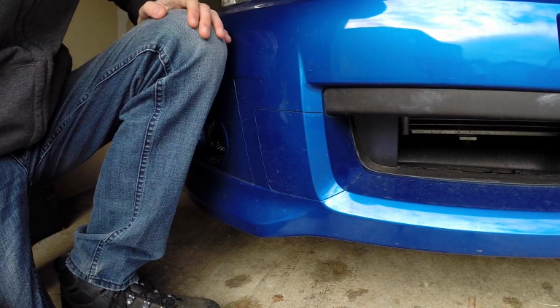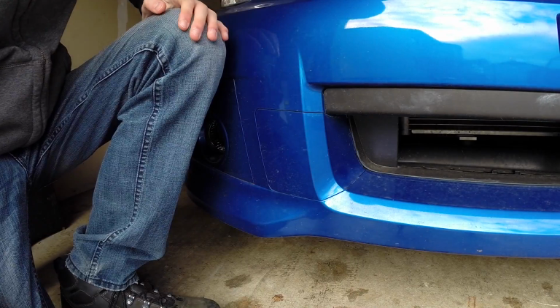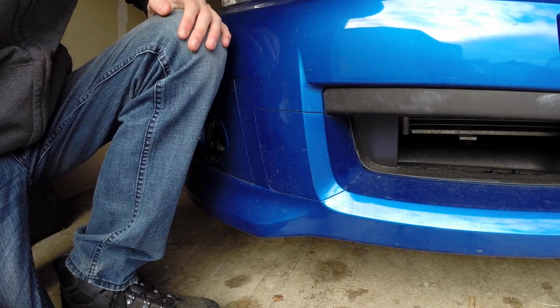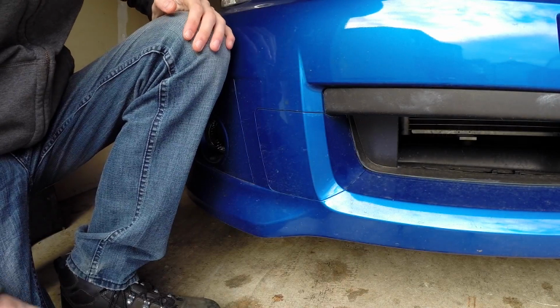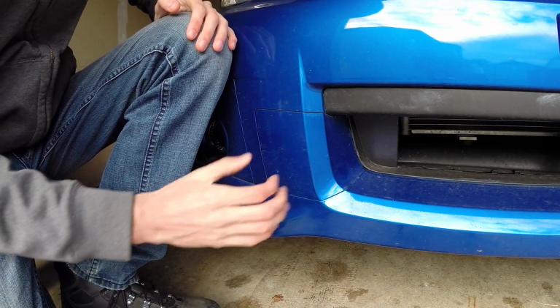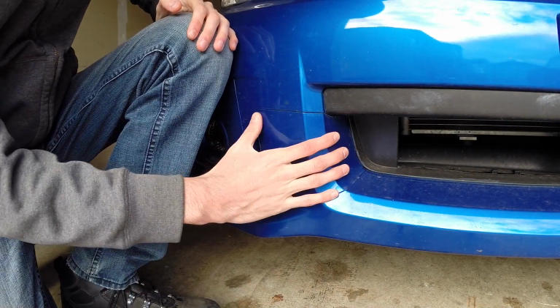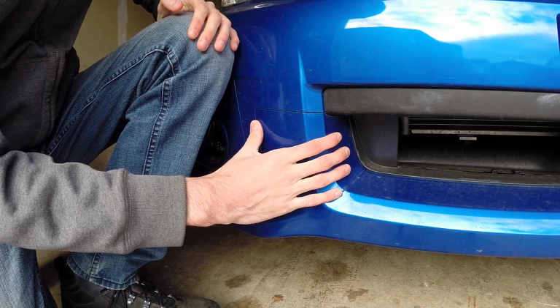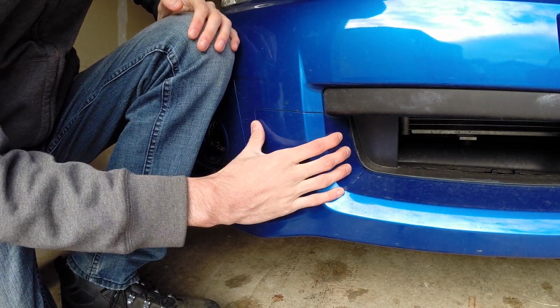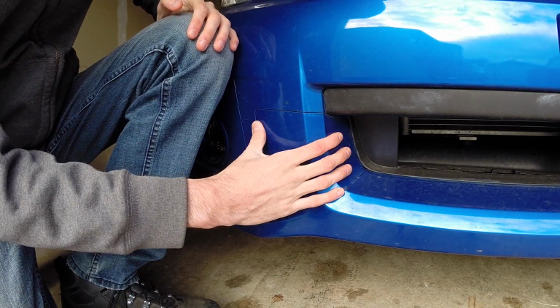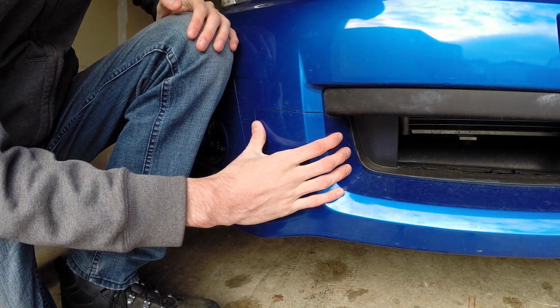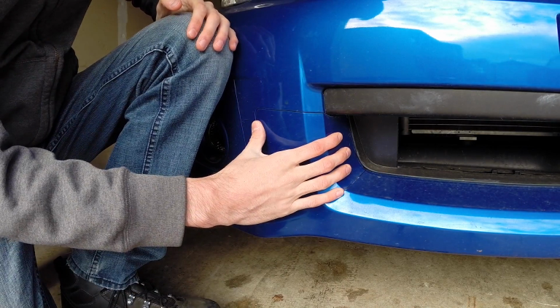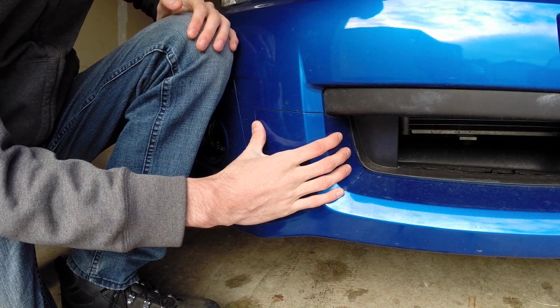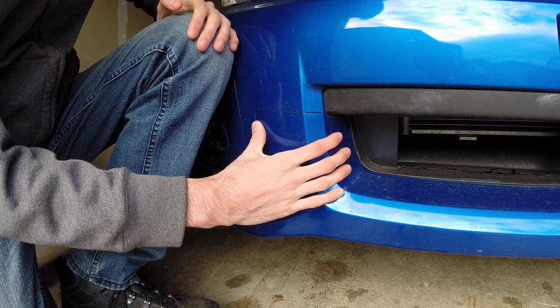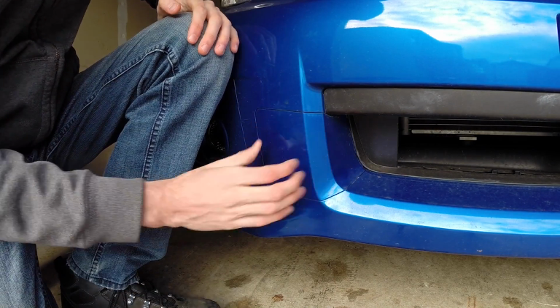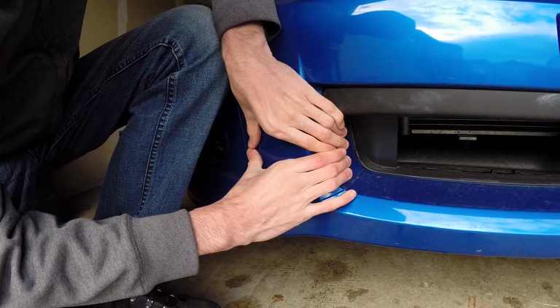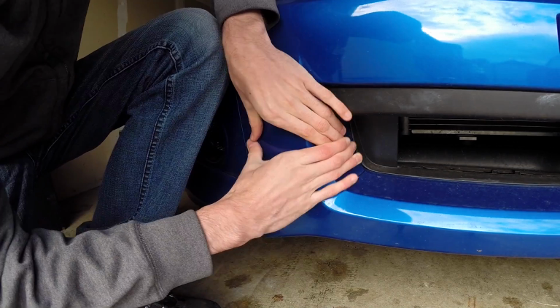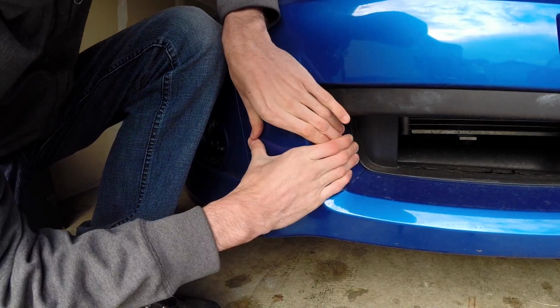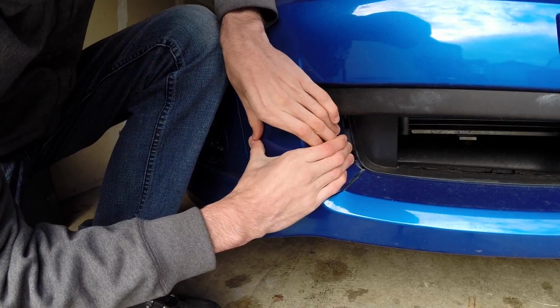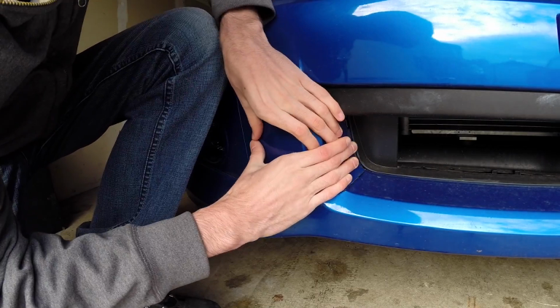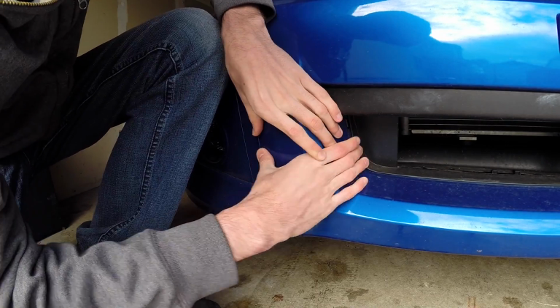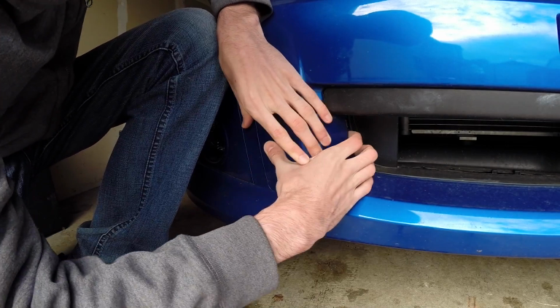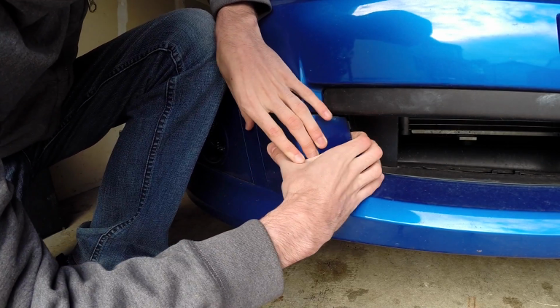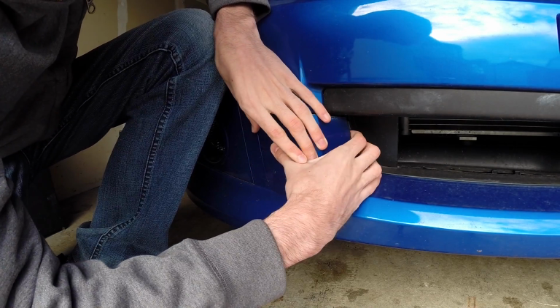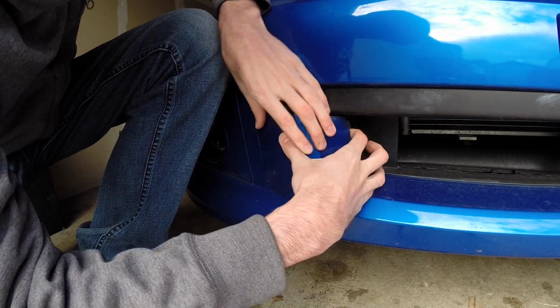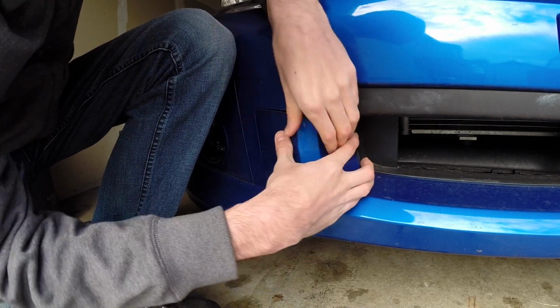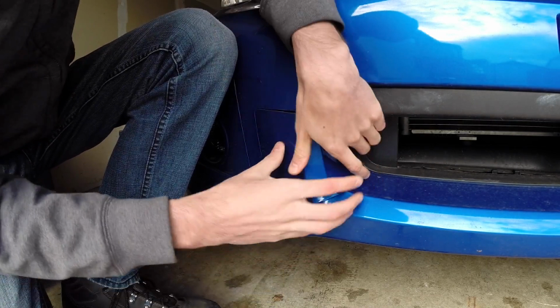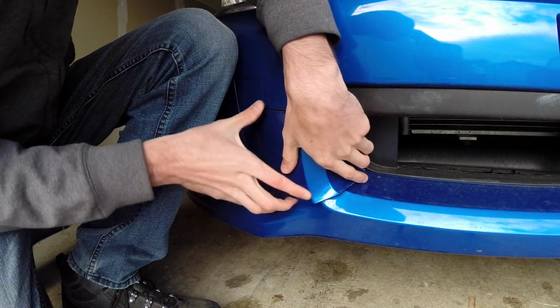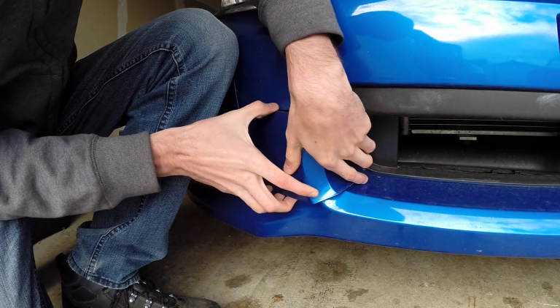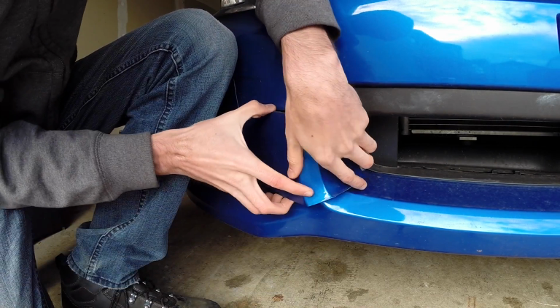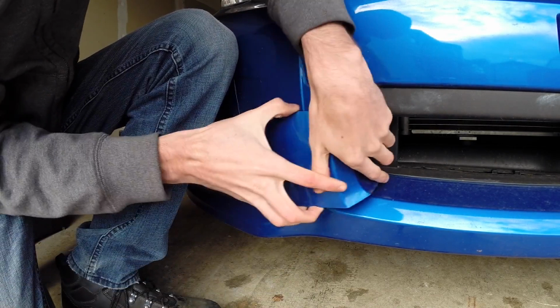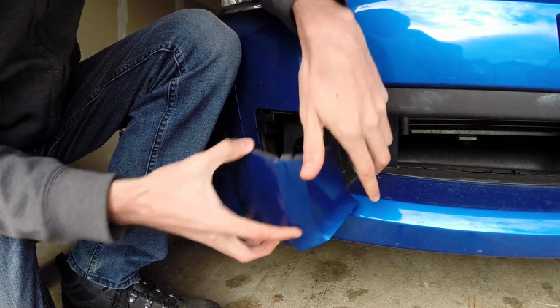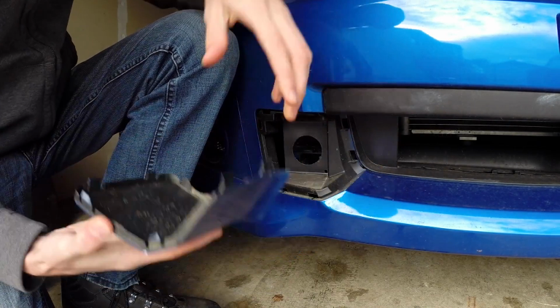The first thing you're going to want to do is pop off this cover for the tow hook, and this can be done just using your hands. Just be gentle and tug it out.